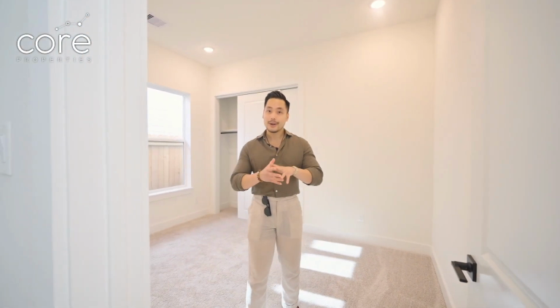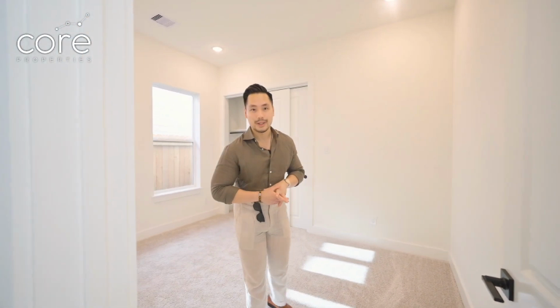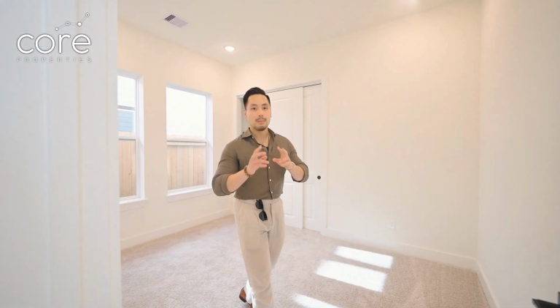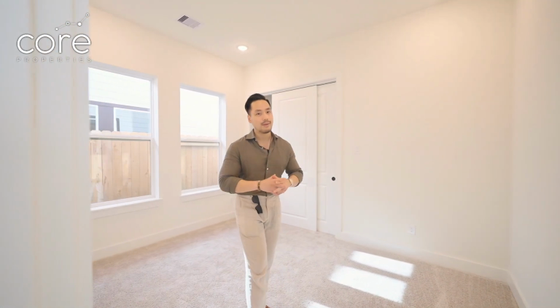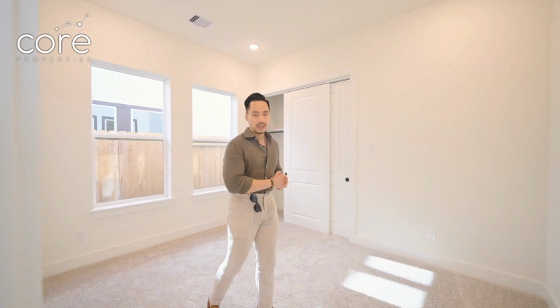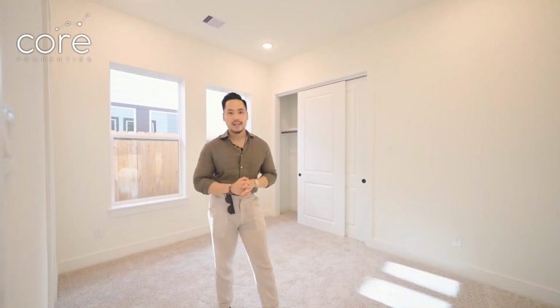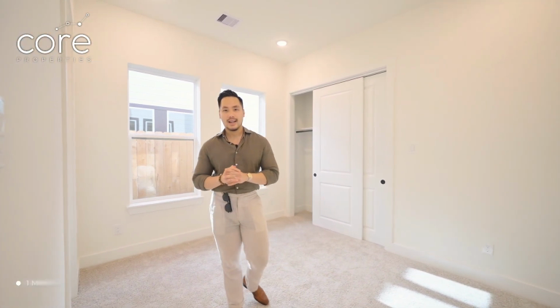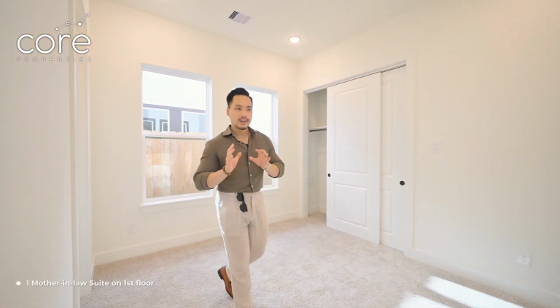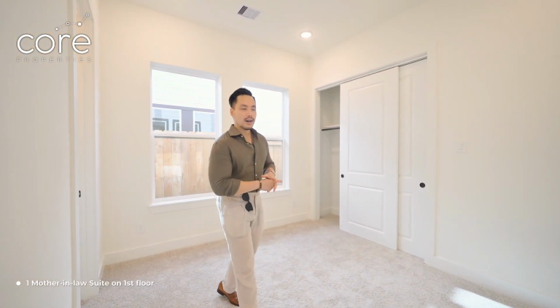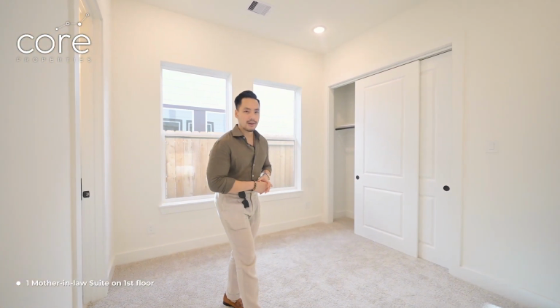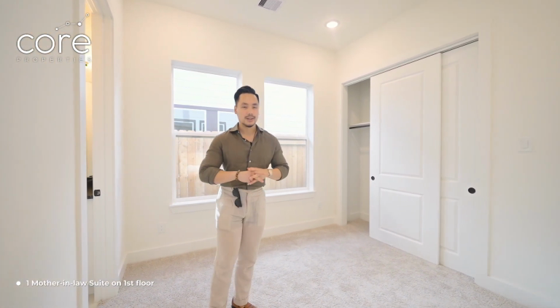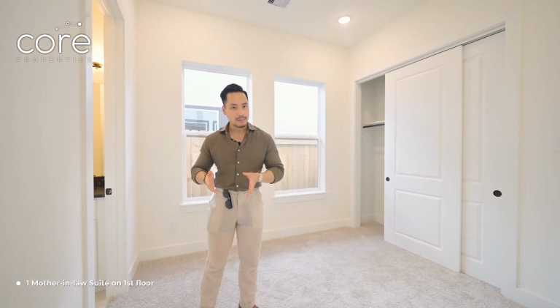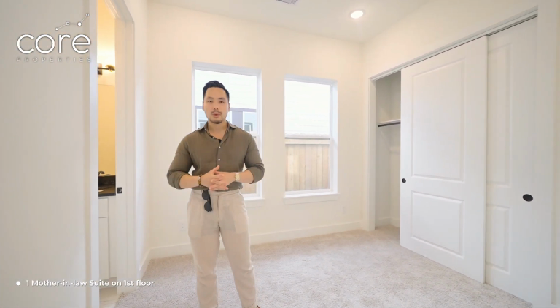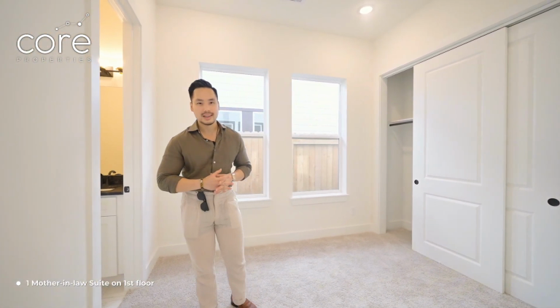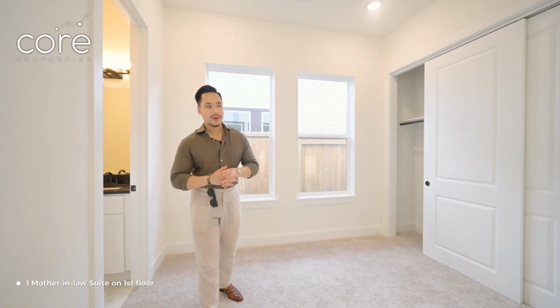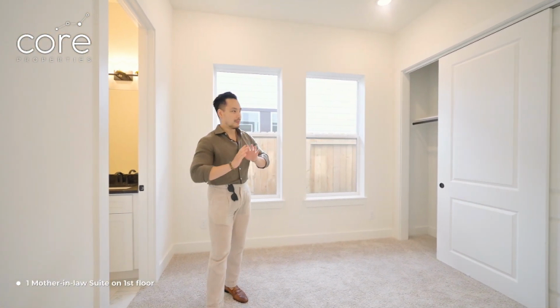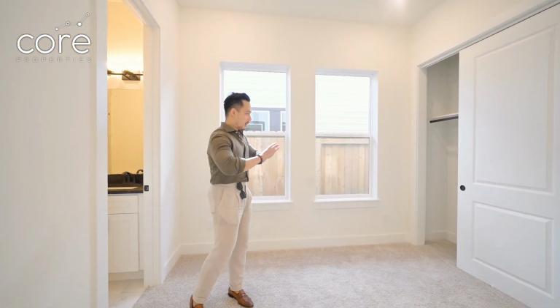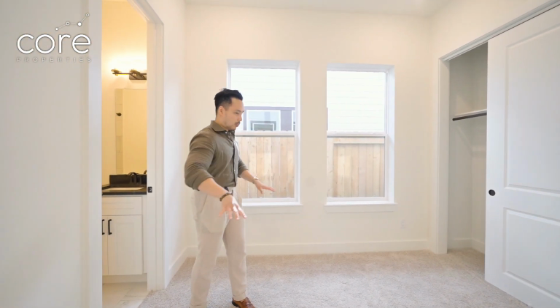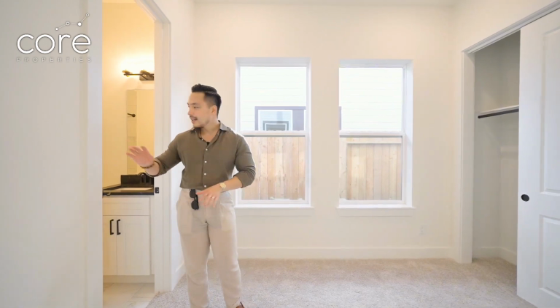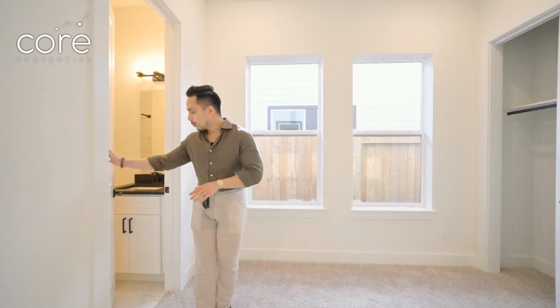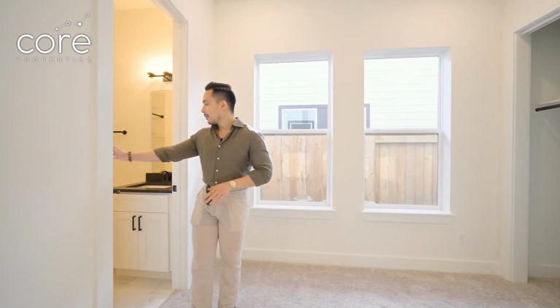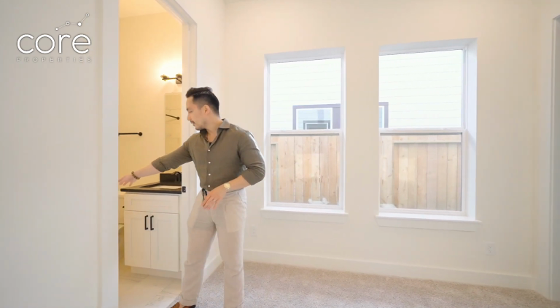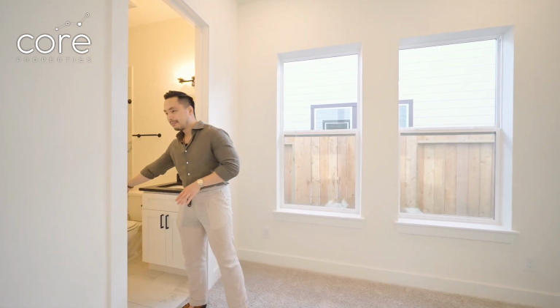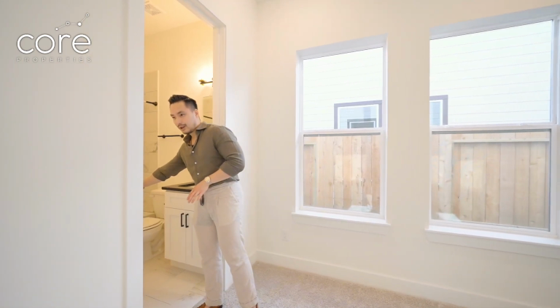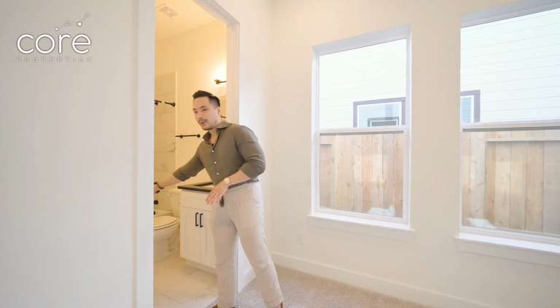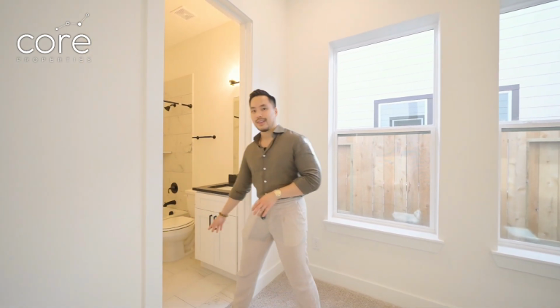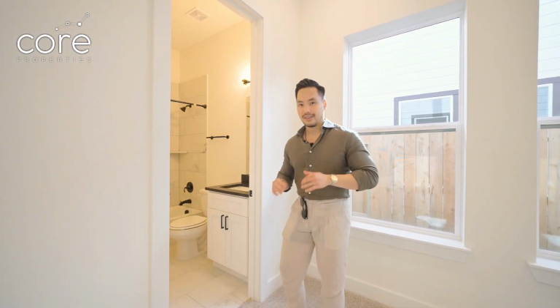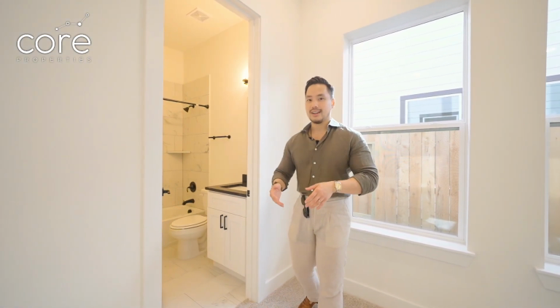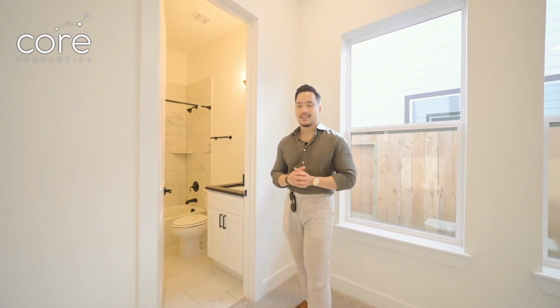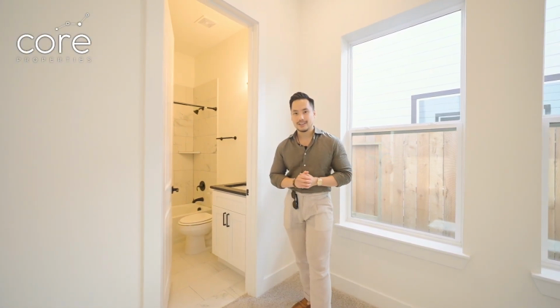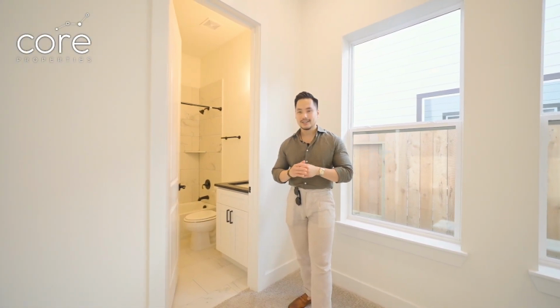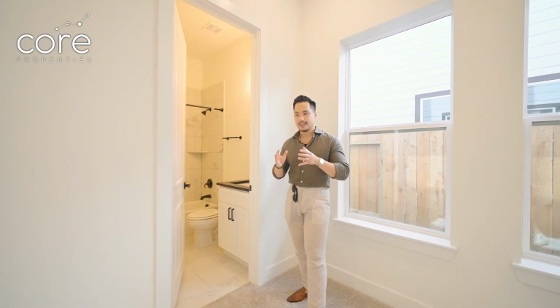Downstairs, there is another bedroom. This is perfect for adults who don't want to go upstairs, because we have a bedroom here plus a bathroom in there. It's very convenient for parents or grandparents to stay here.